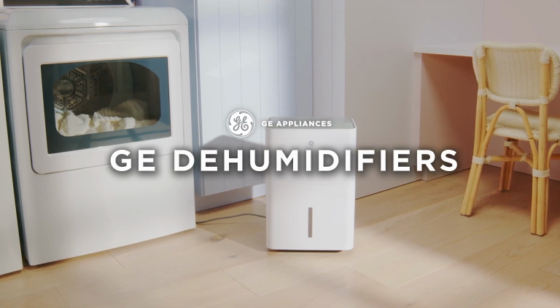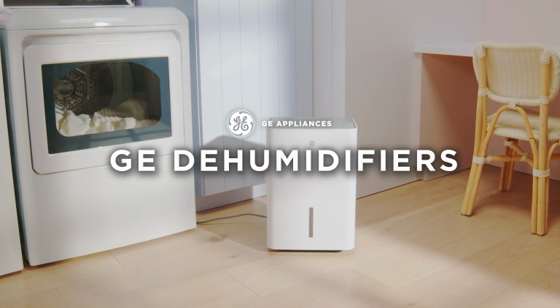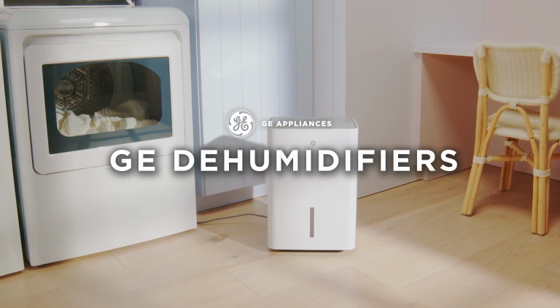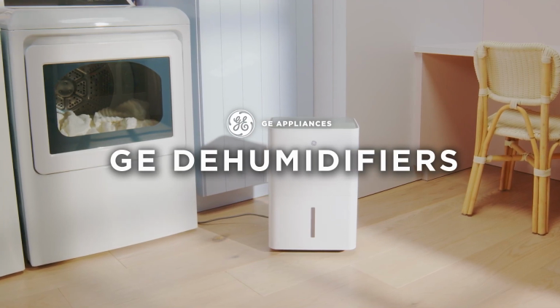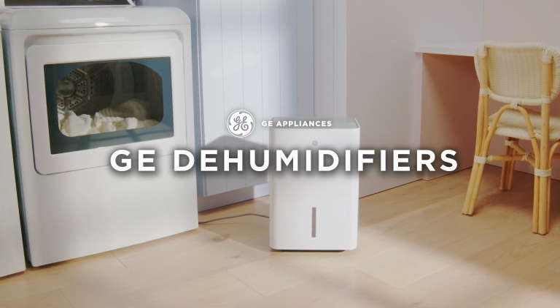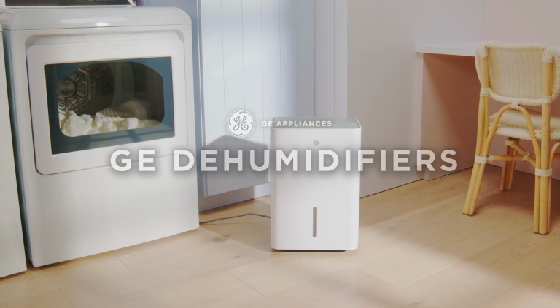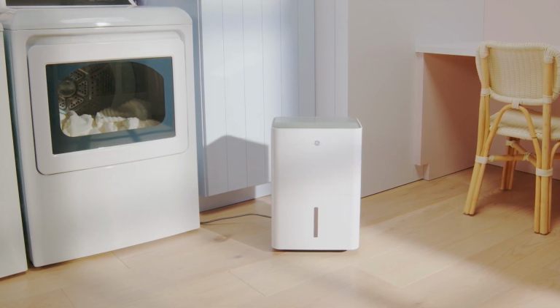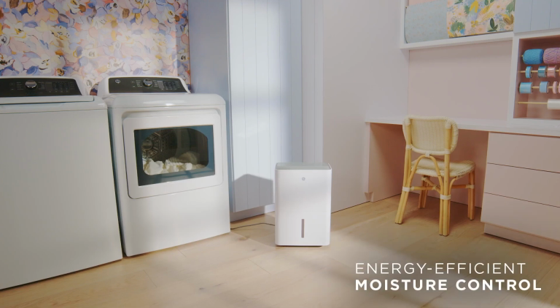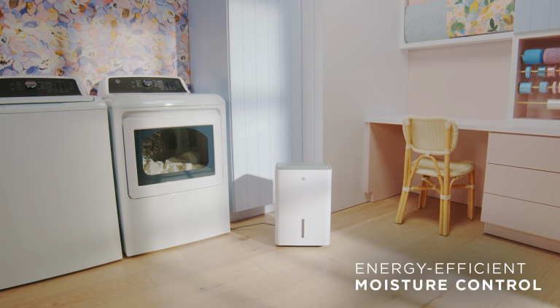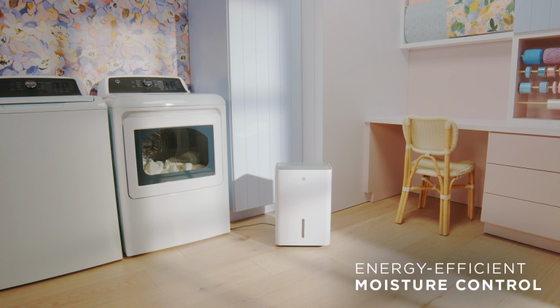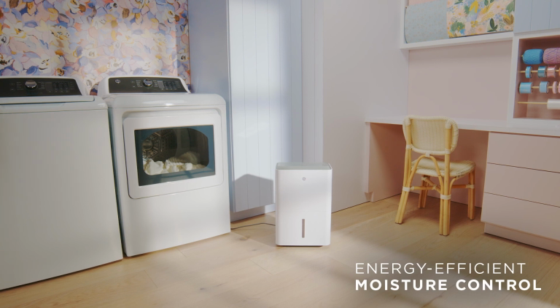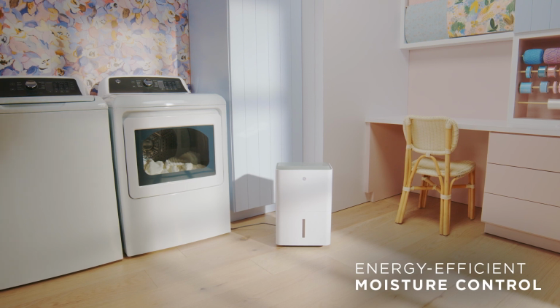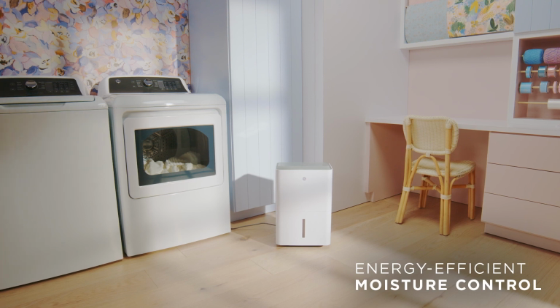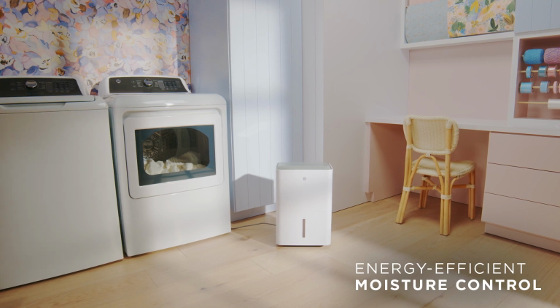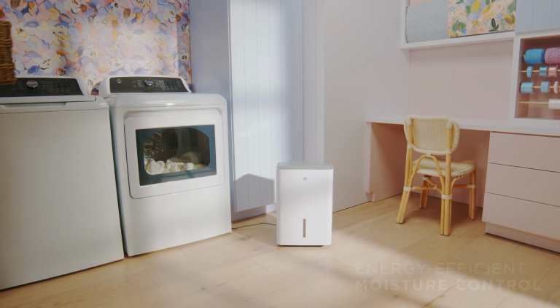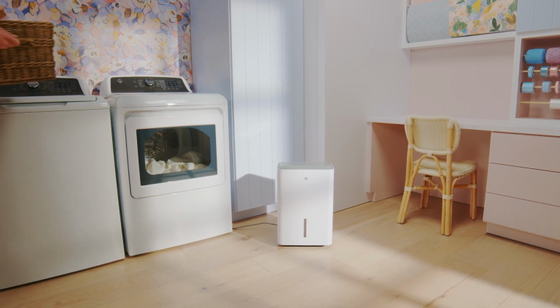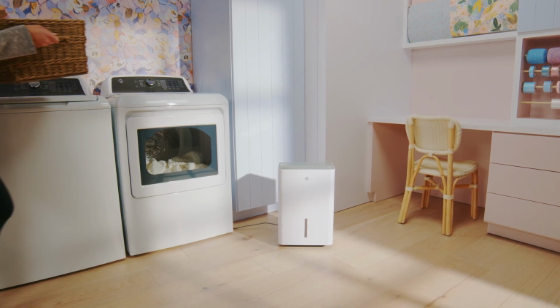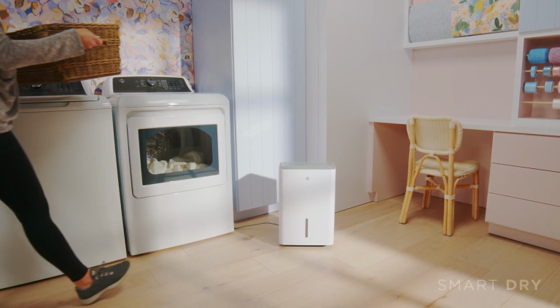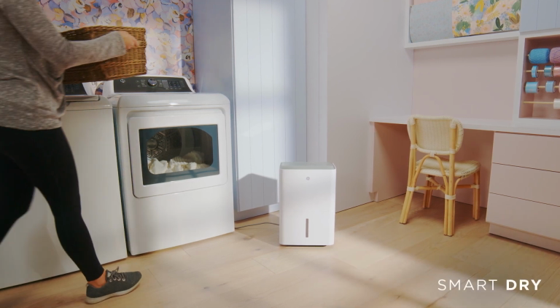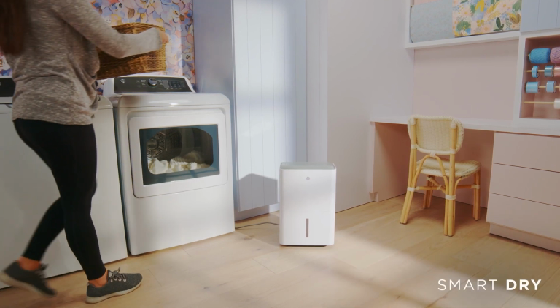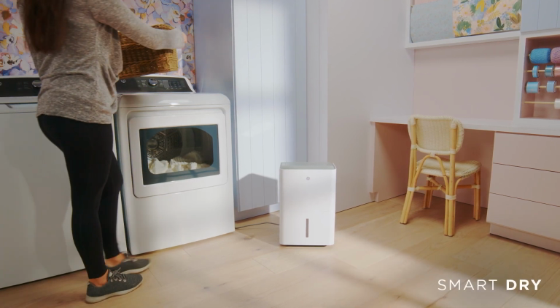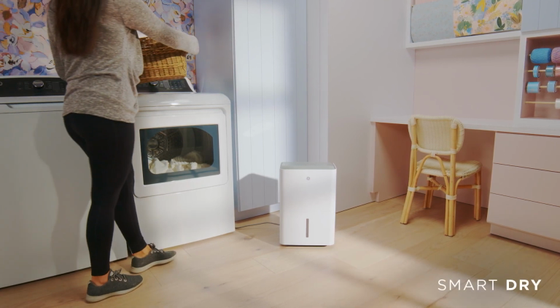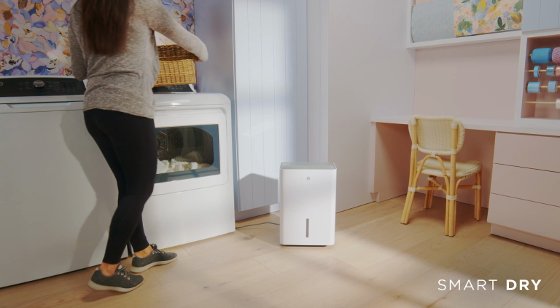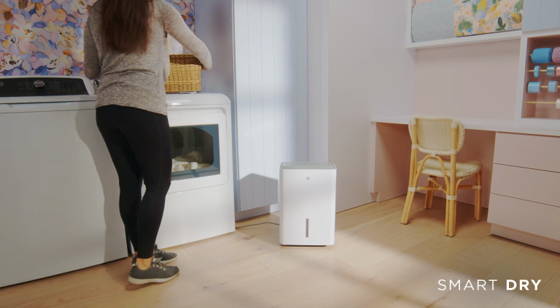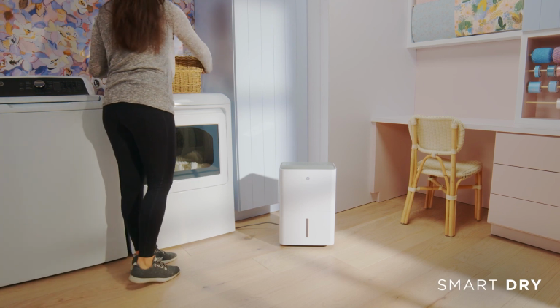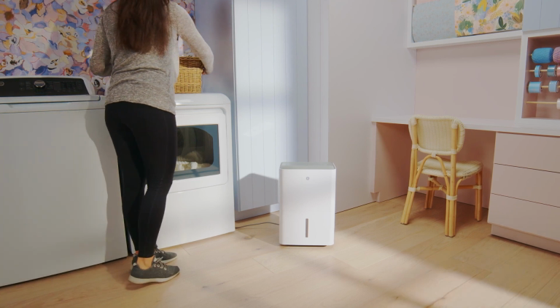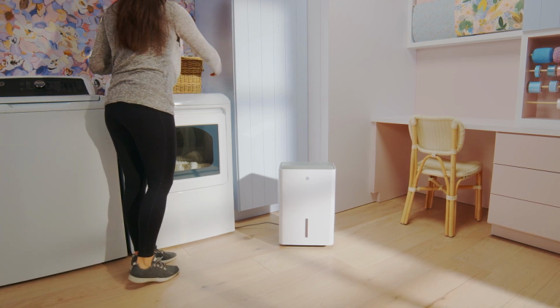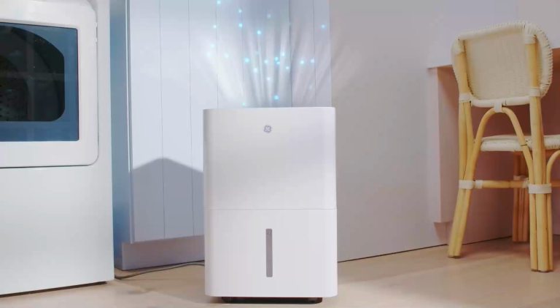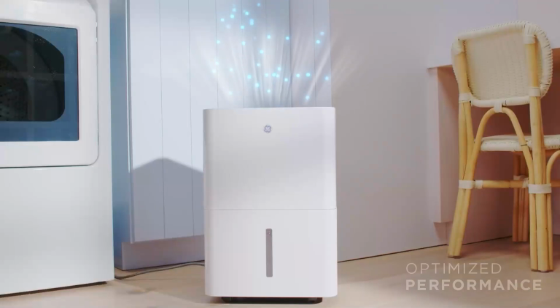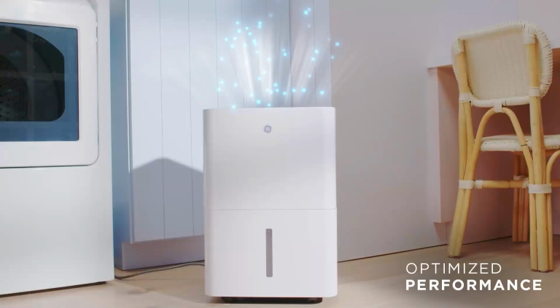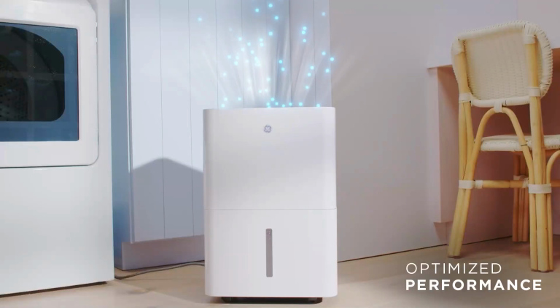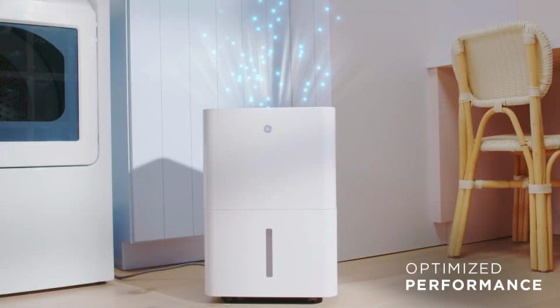GE dehumidifiers remove excess moisture for healthier, more comfortable air. The innovative new smart drive feature automatically adjusts the fan speed based on humidity levels in the room.